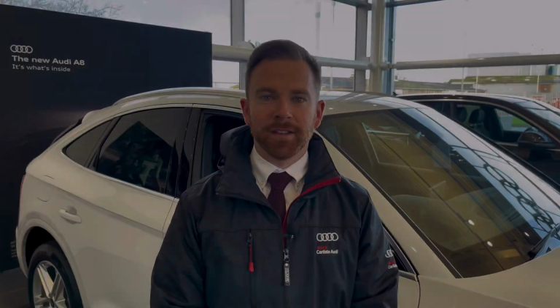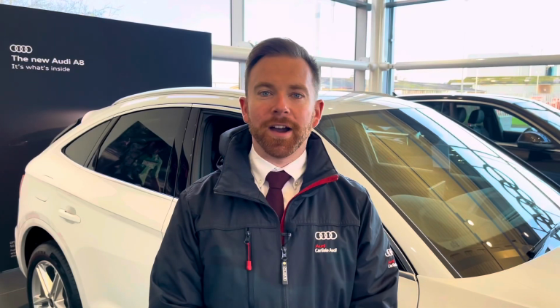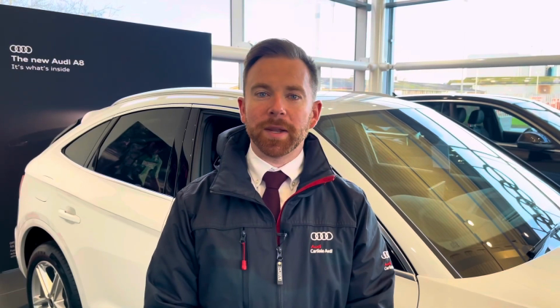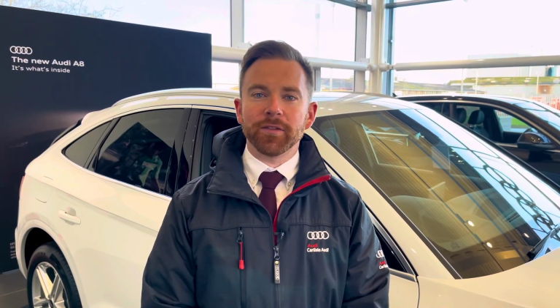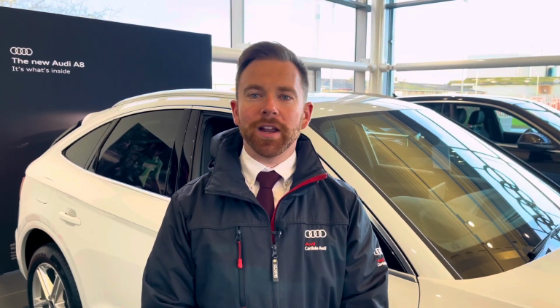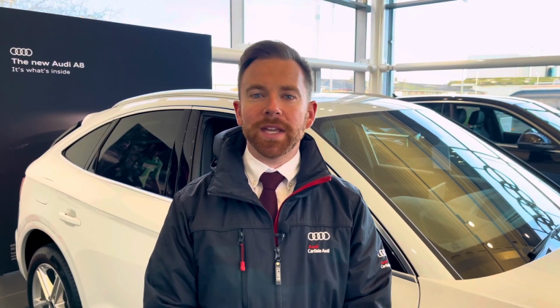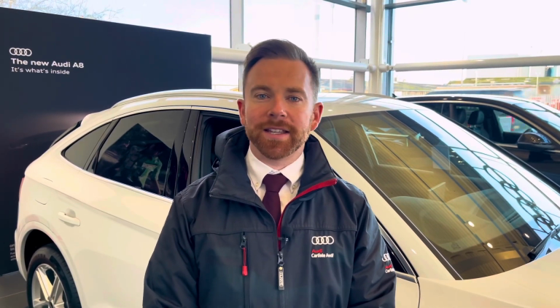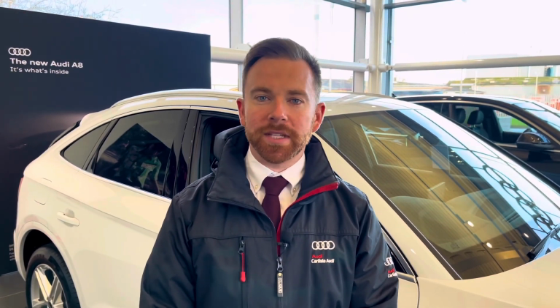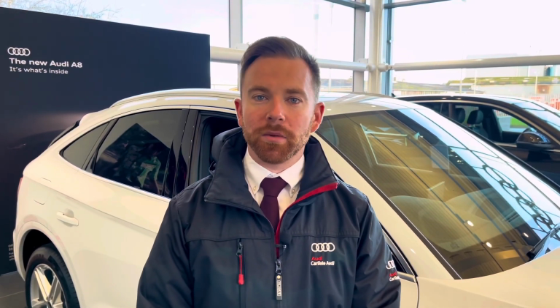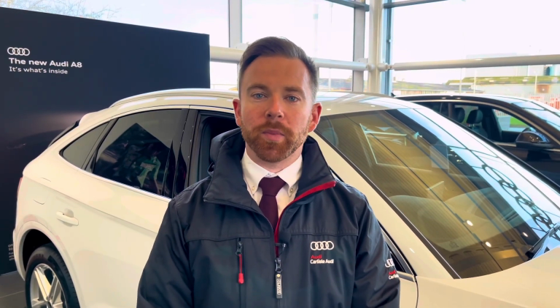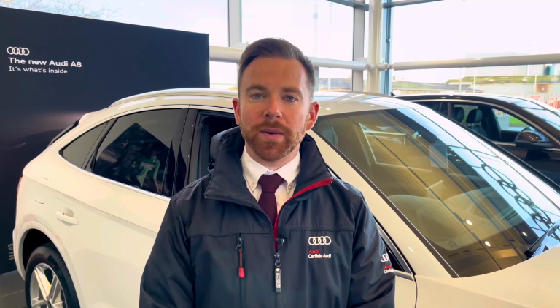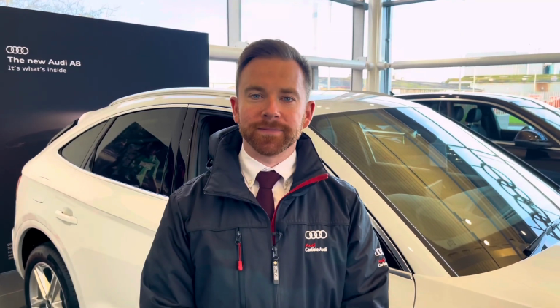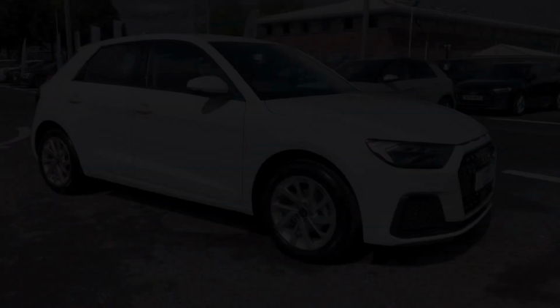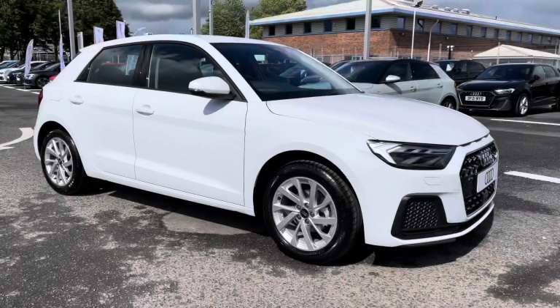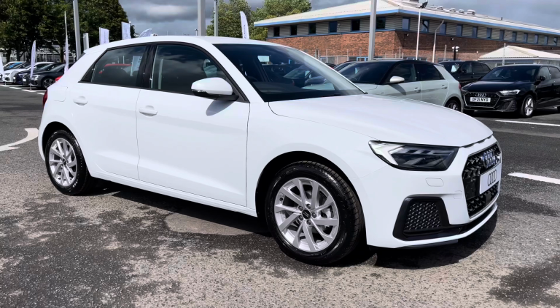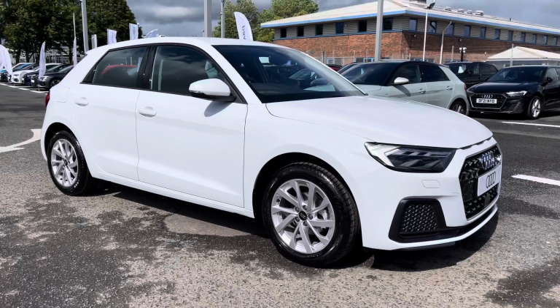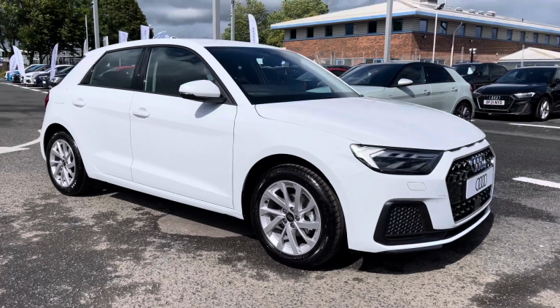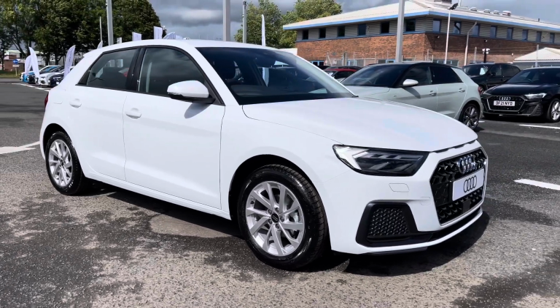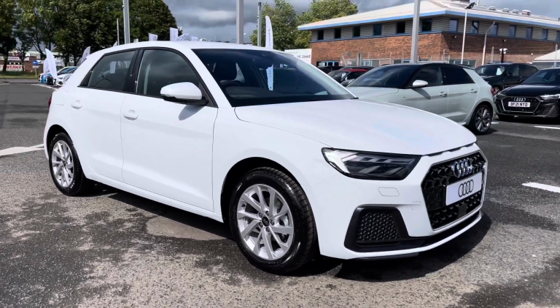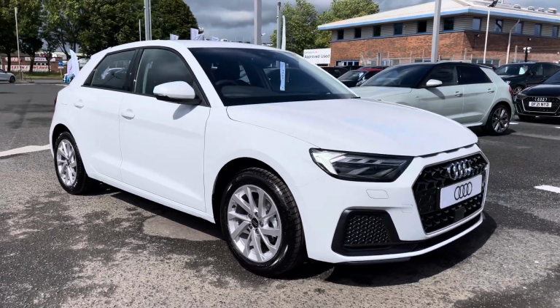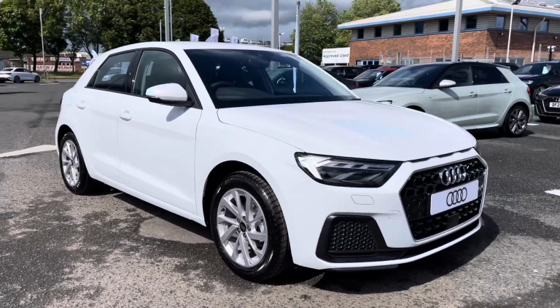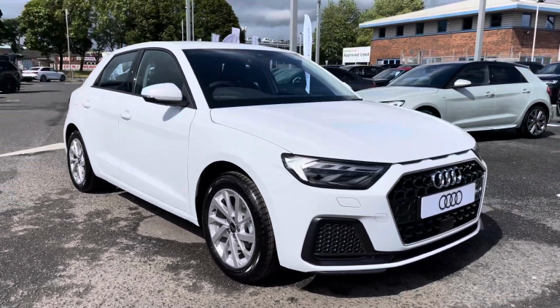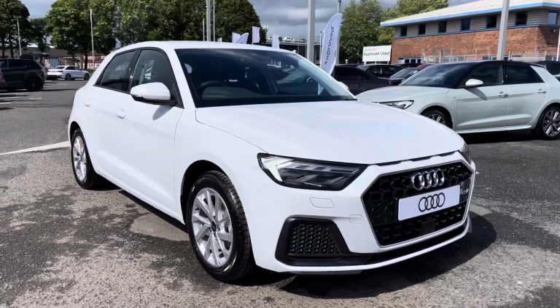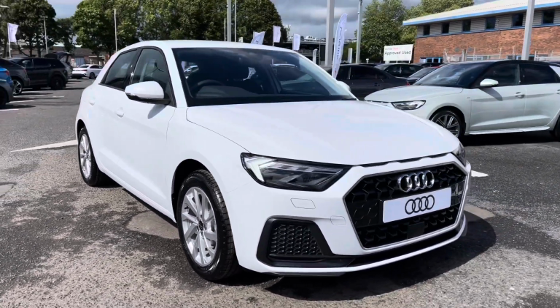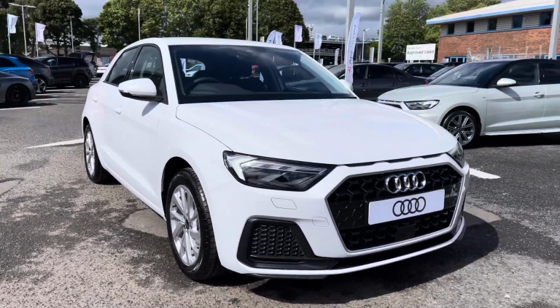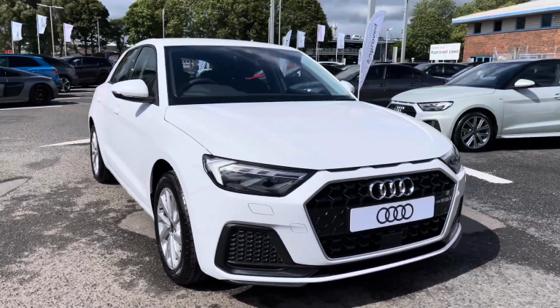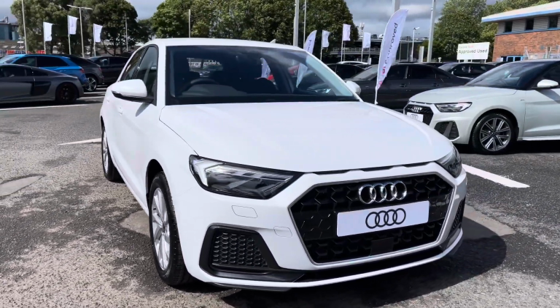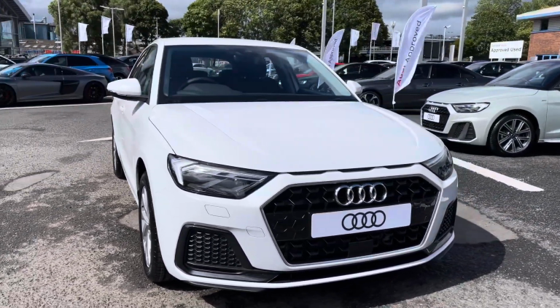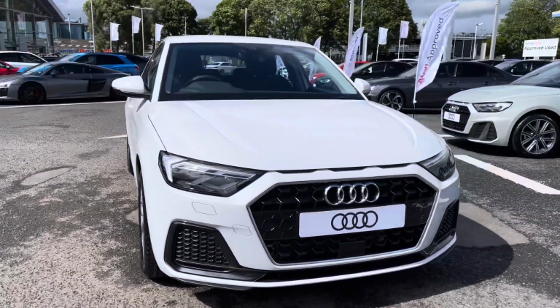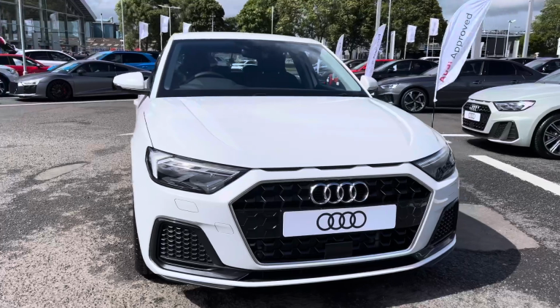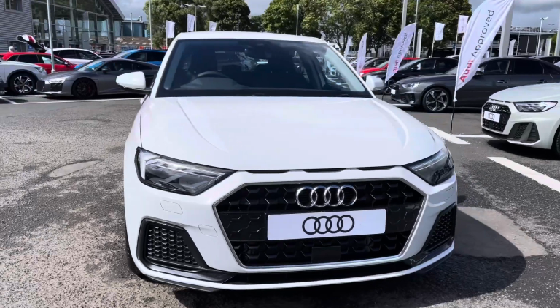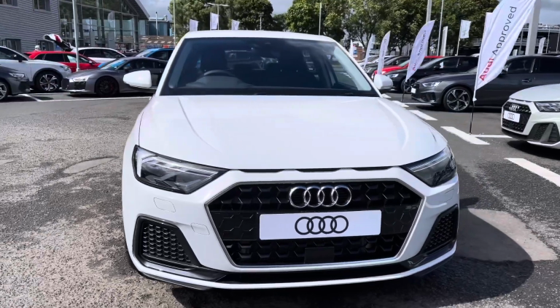Hi there, my name is Dan from Carlisle Audi and today I'll be taking you around this brand new Audi. Here we have this well presented example of an A1 Sportback Sport 25 TFSI finished in Glacier White Metallic paintwork.